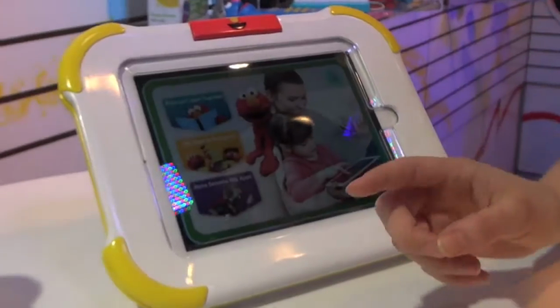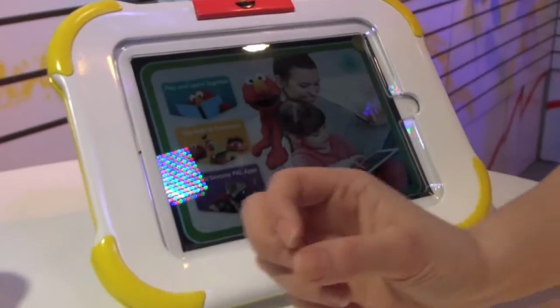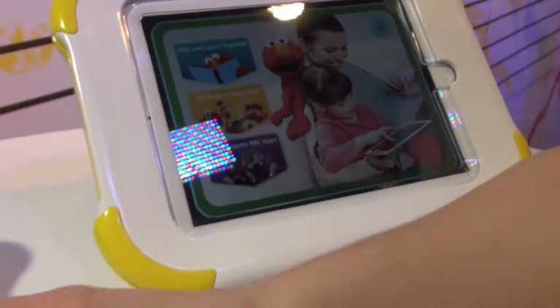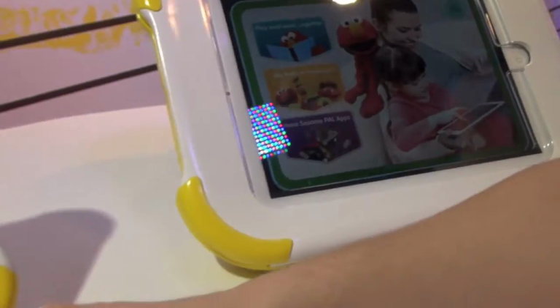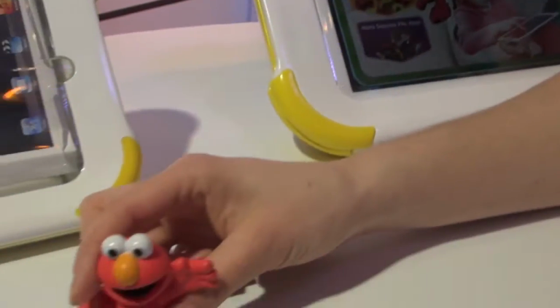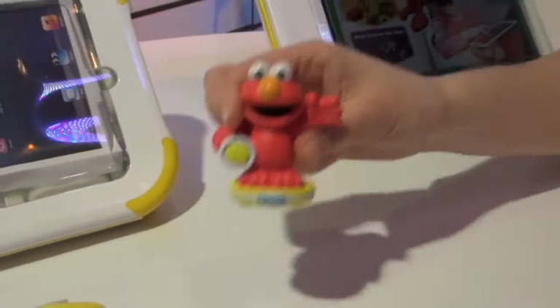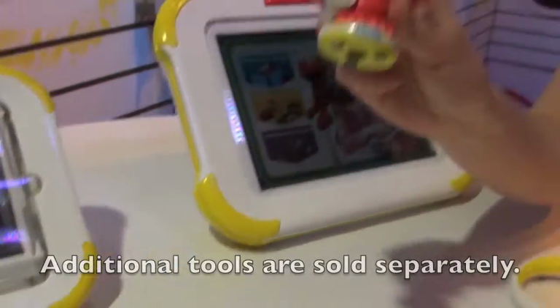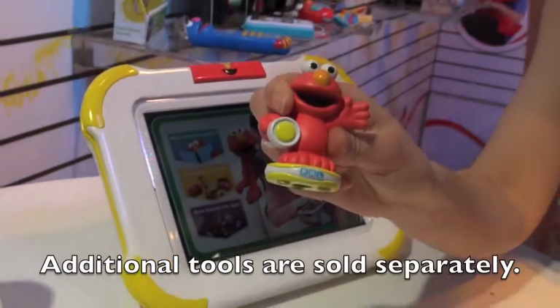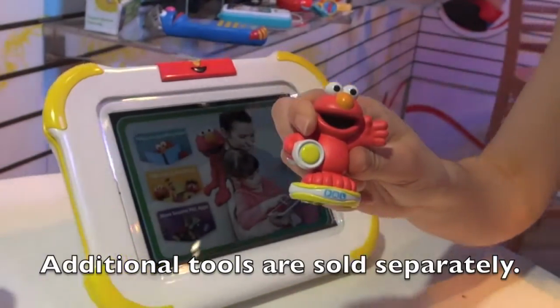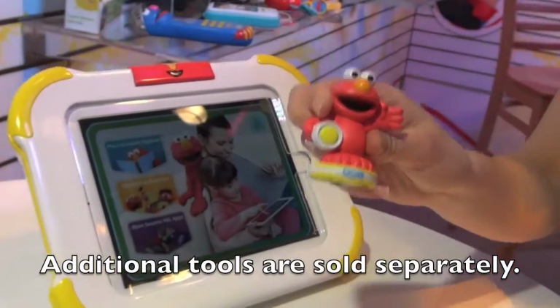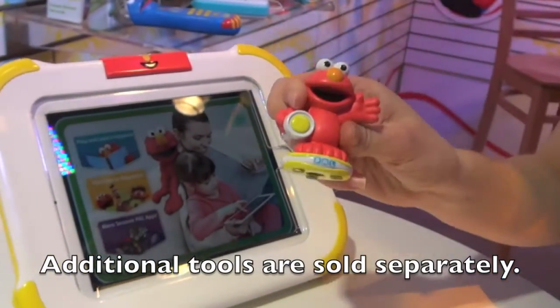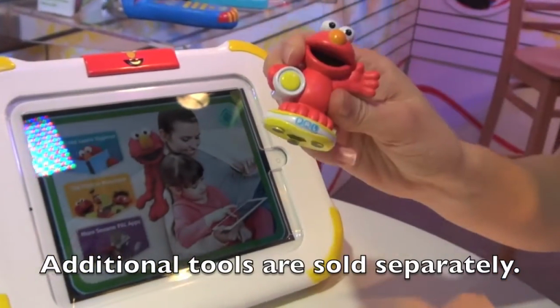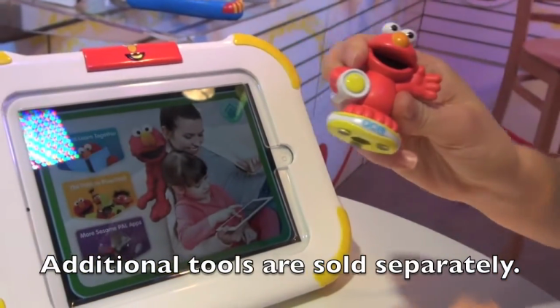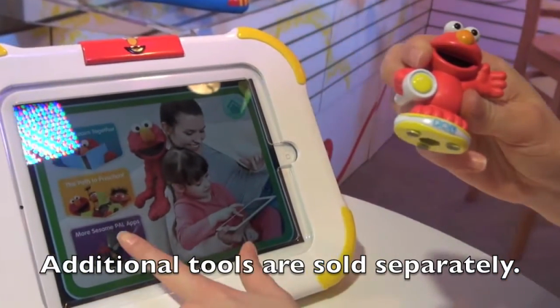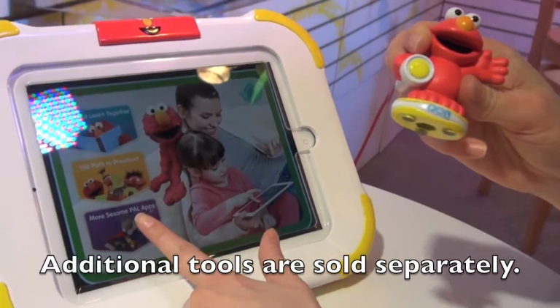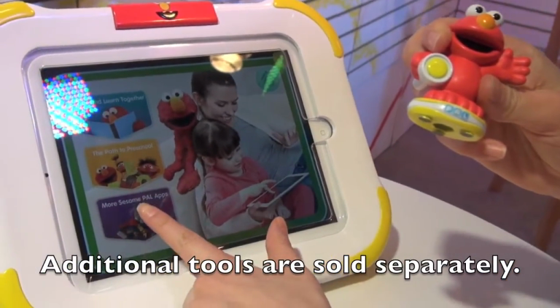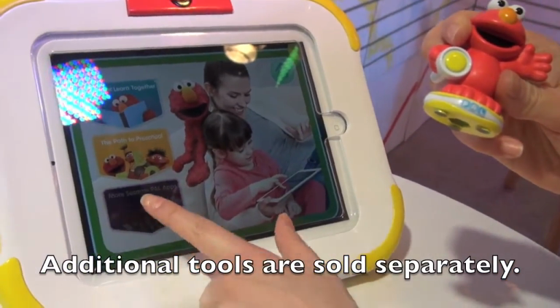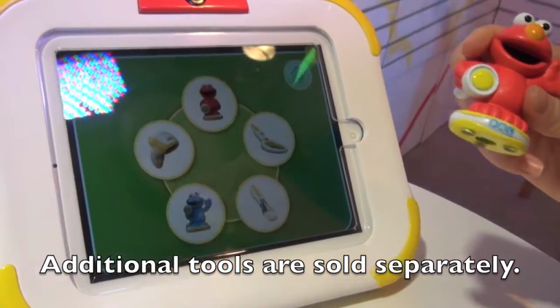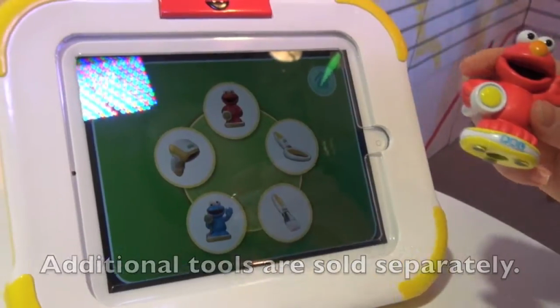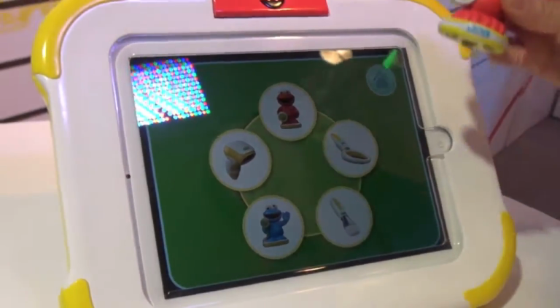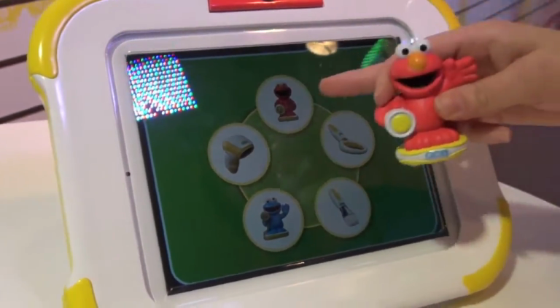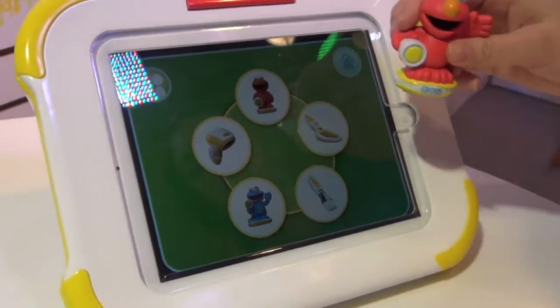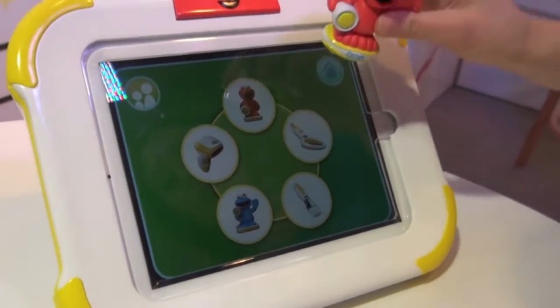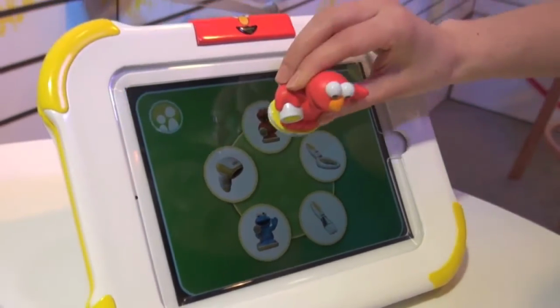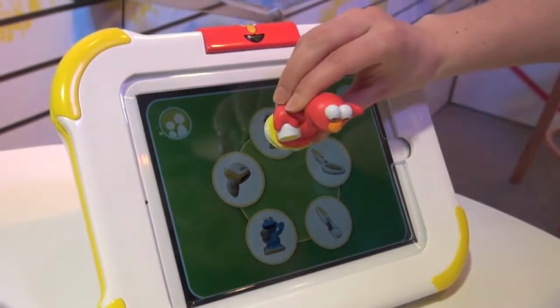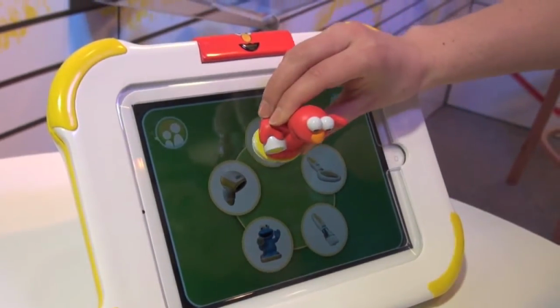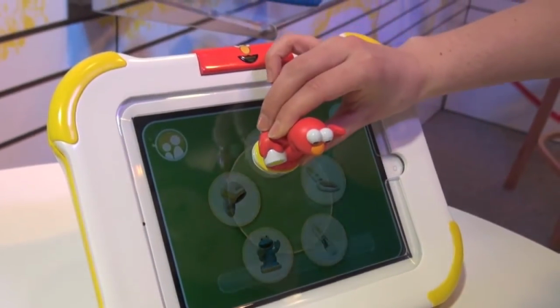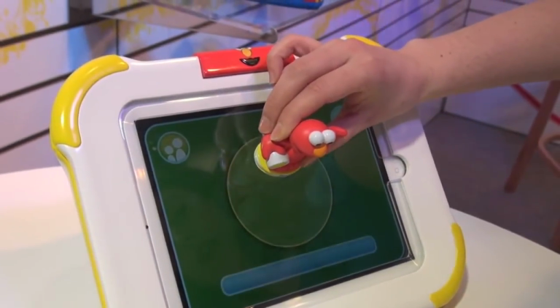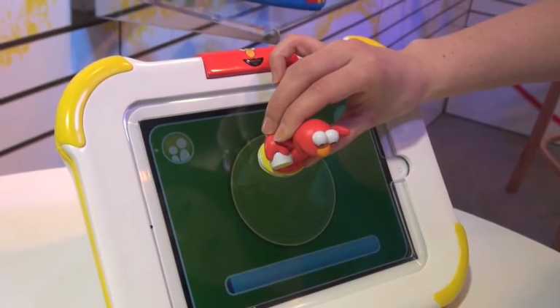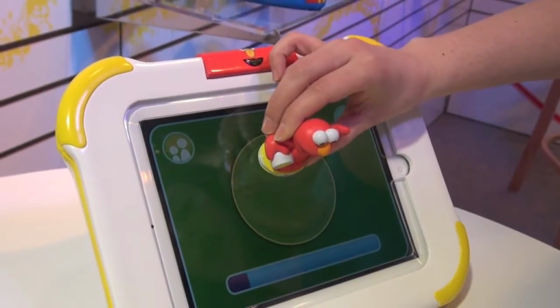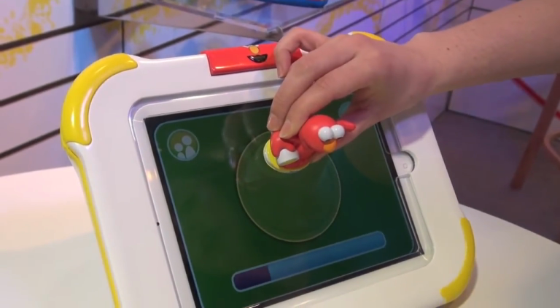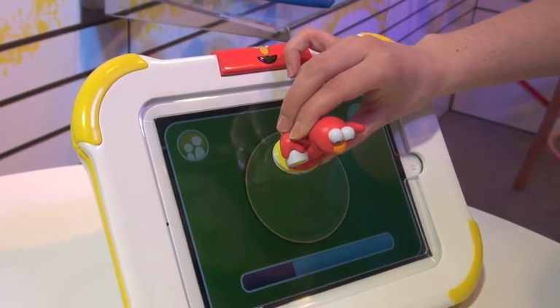It's going to be very easy to download the content of this tool. Once you purchase it, you'll go to more Sesame Pal apps, find the icon that corresponds, press it right on there, and it will download automatically.